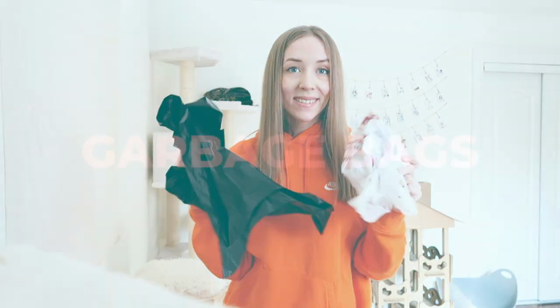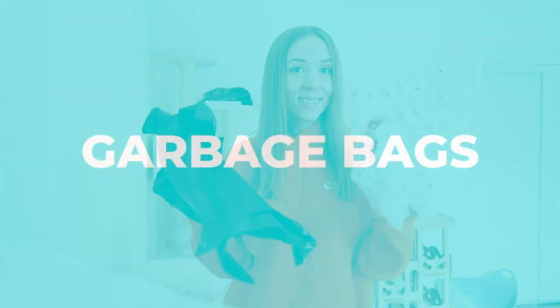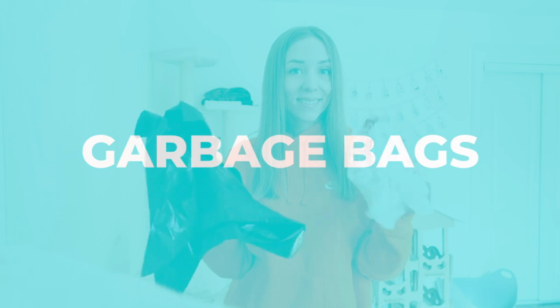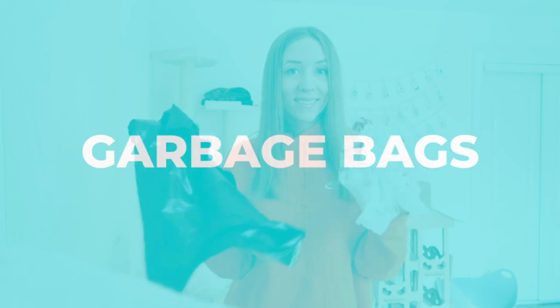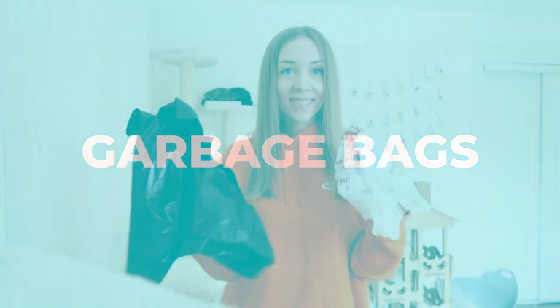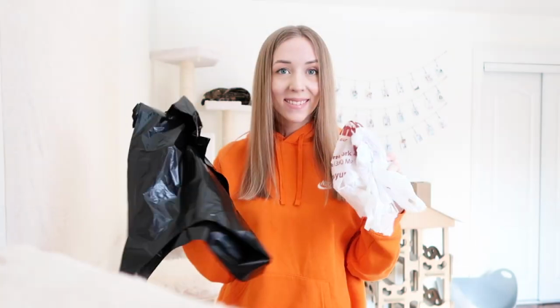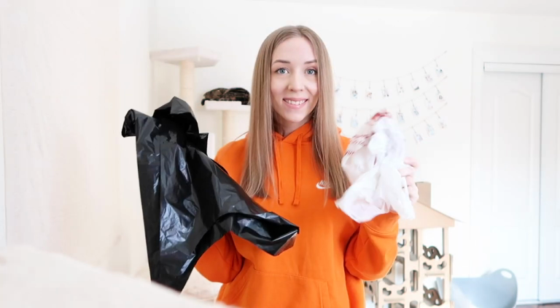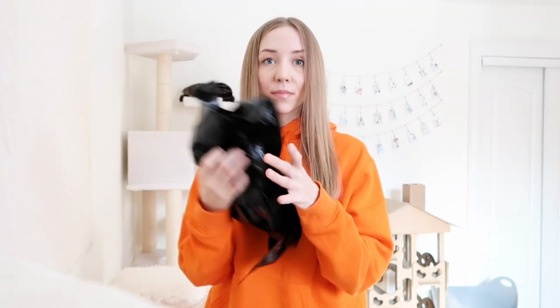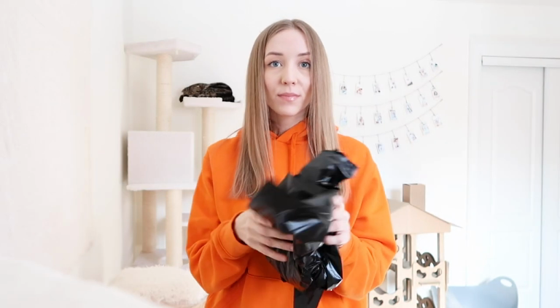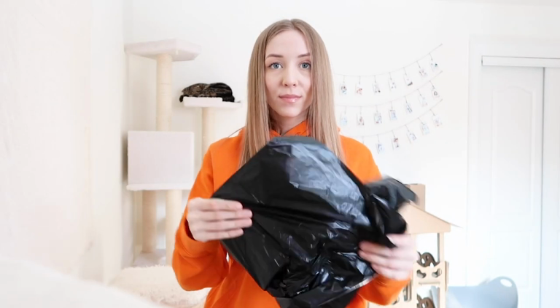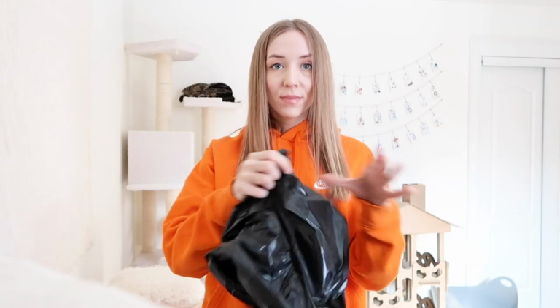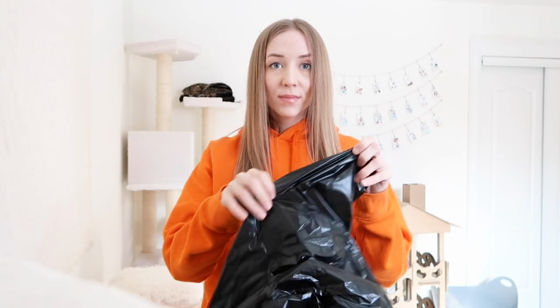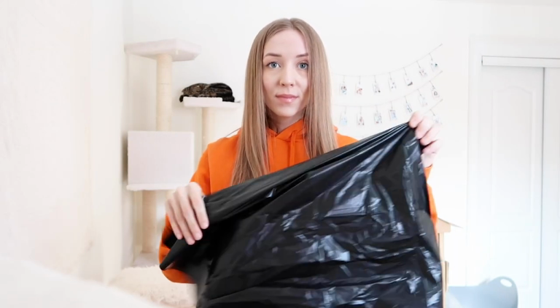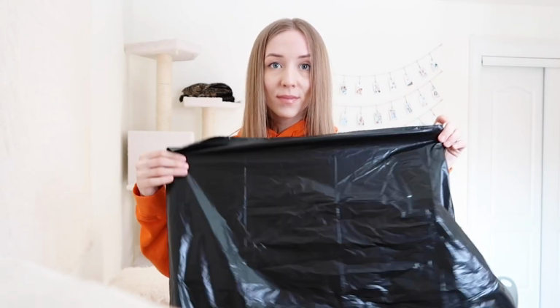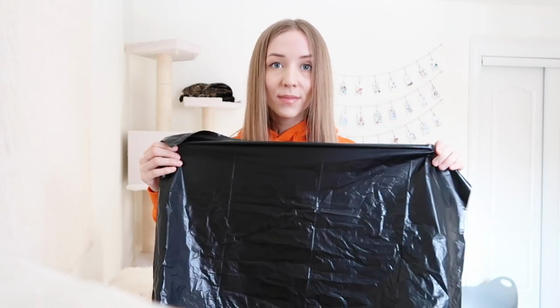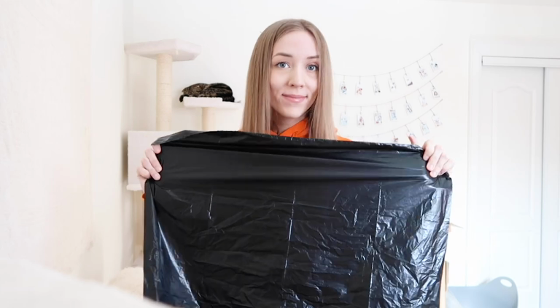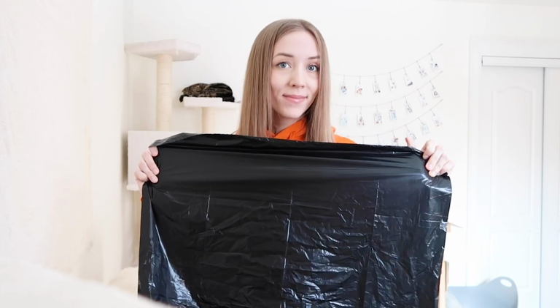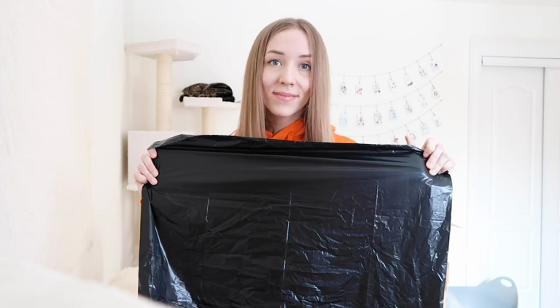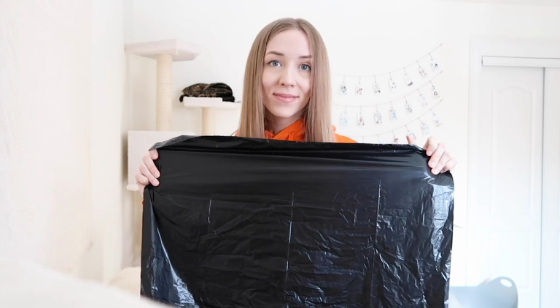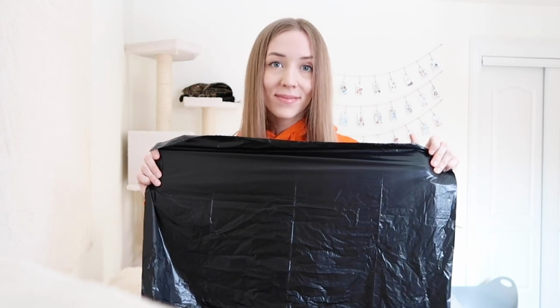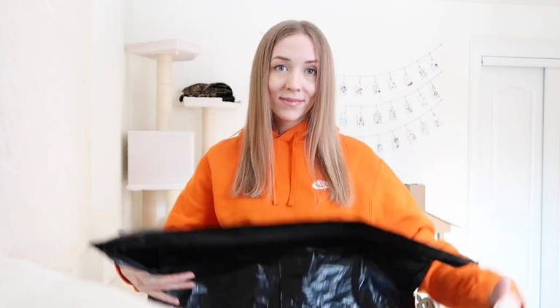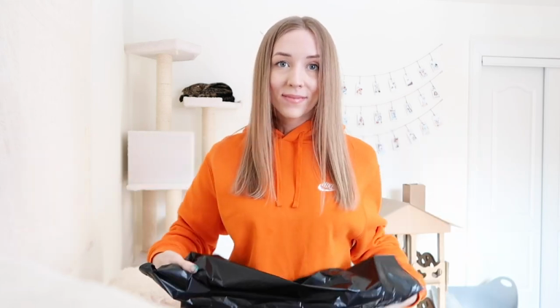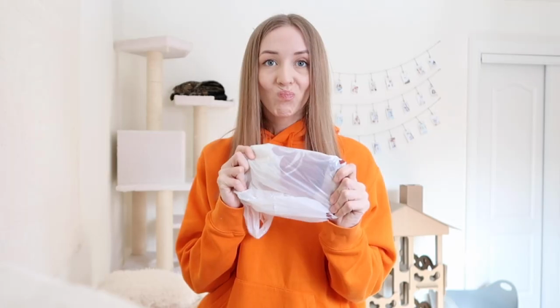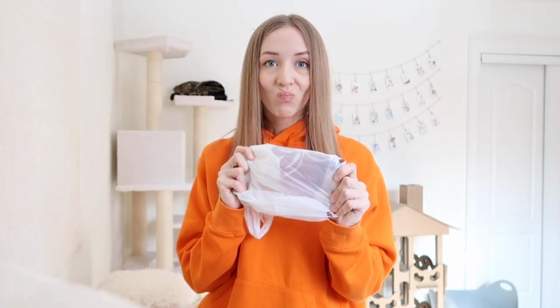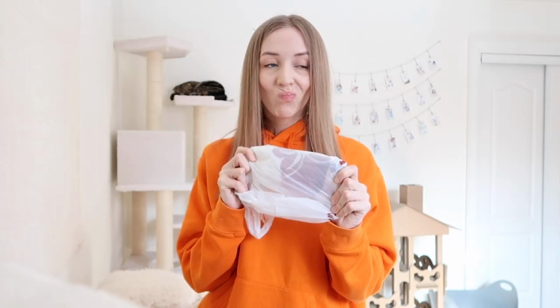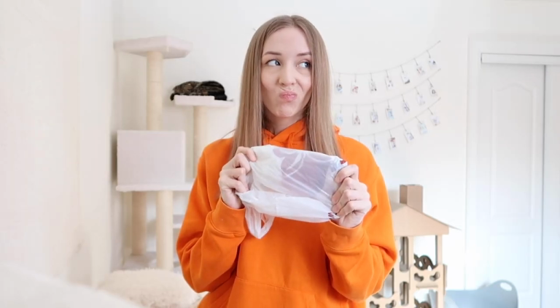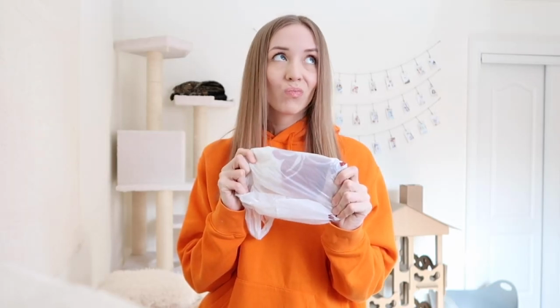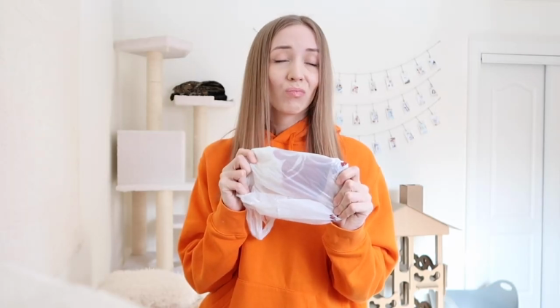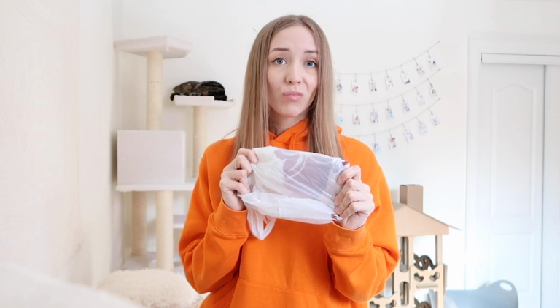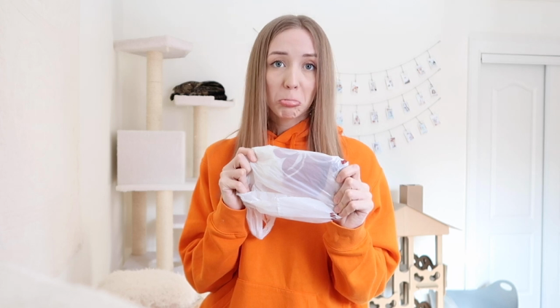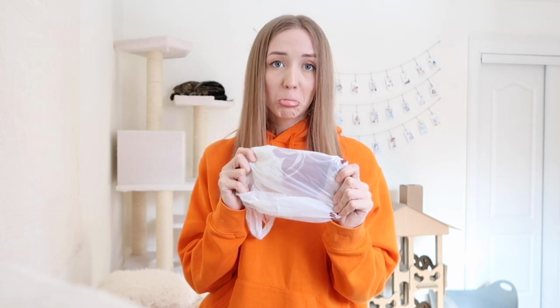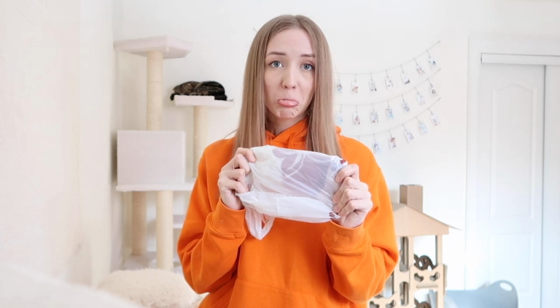The second thing you're going to need is garbage bags. I use a big garbage bag to dispose of any soiled or dirty pads, and a small garbage bag is always handy in the unfortunate event of any stillborns.